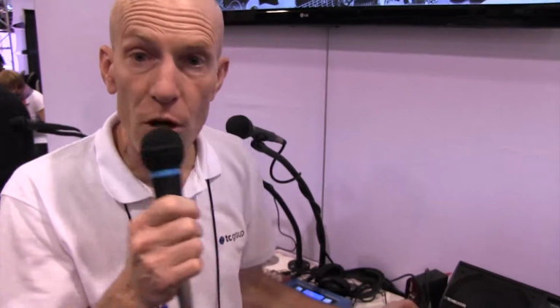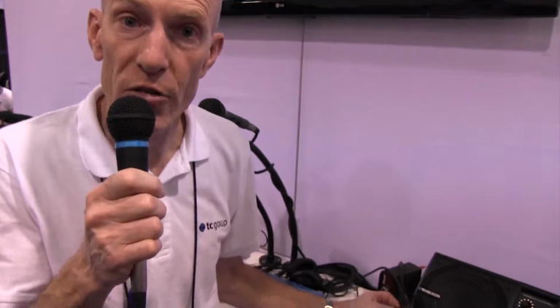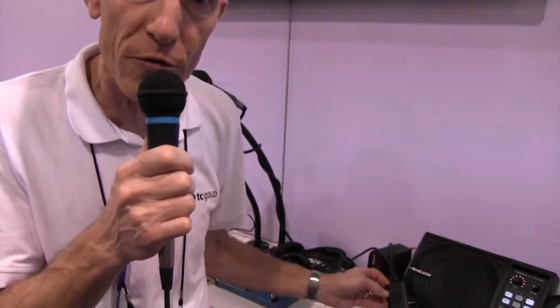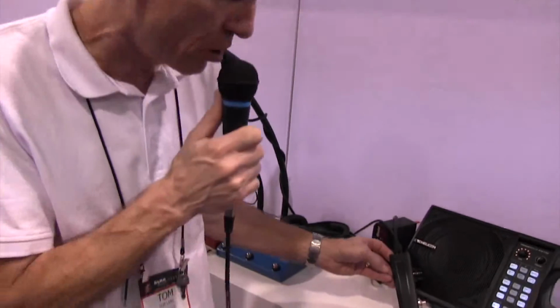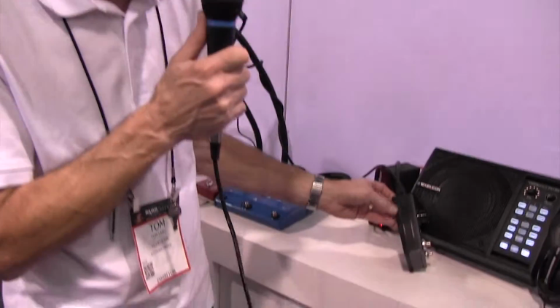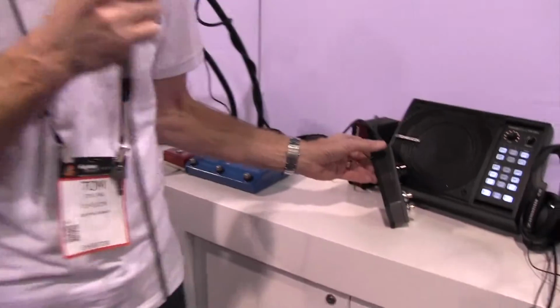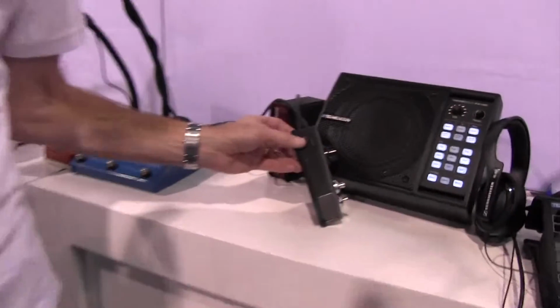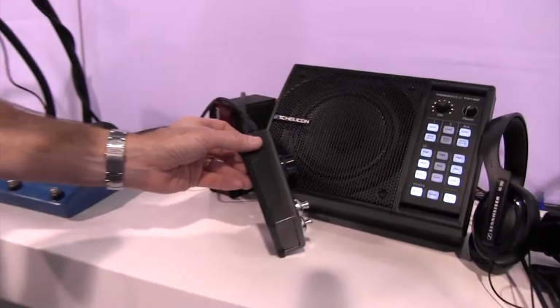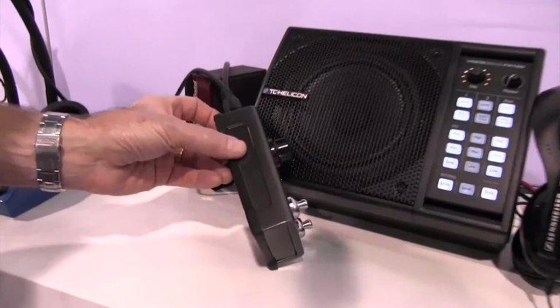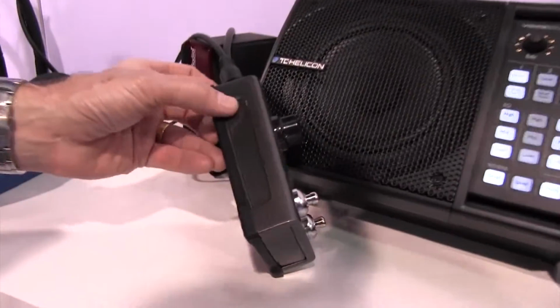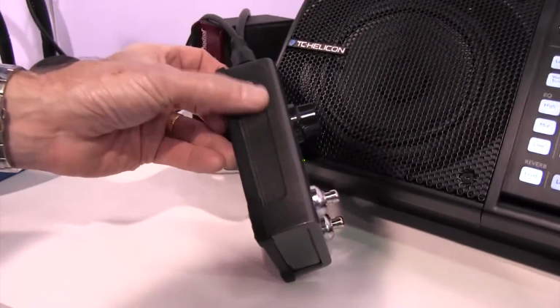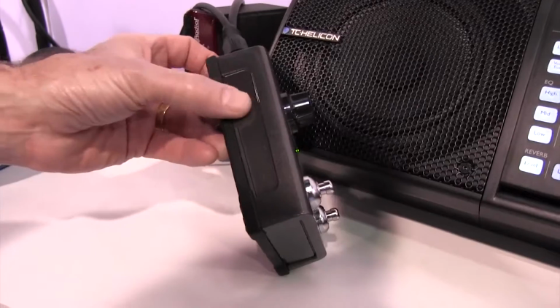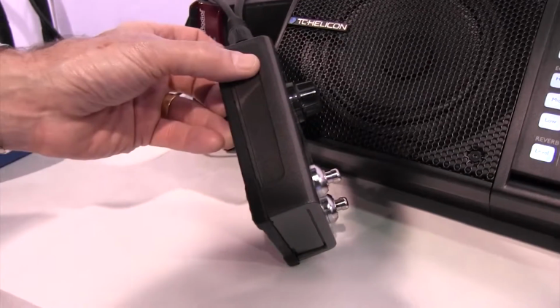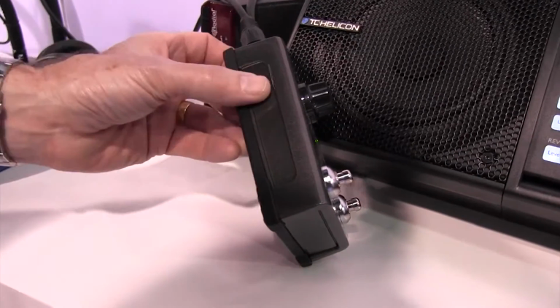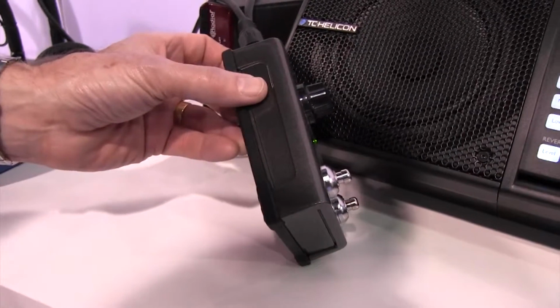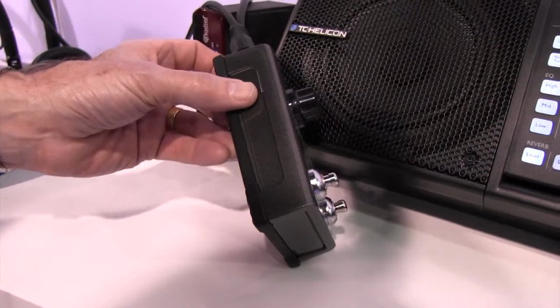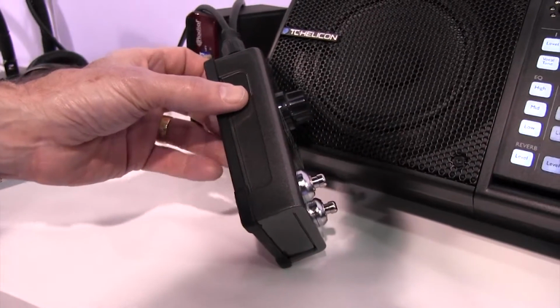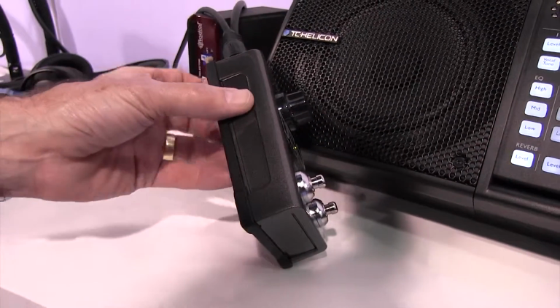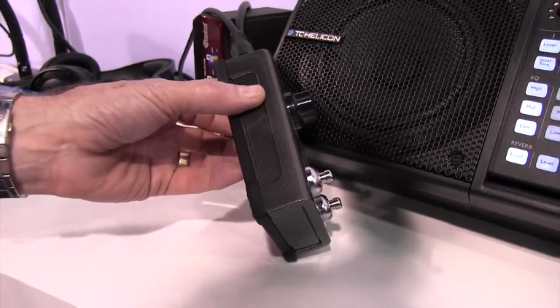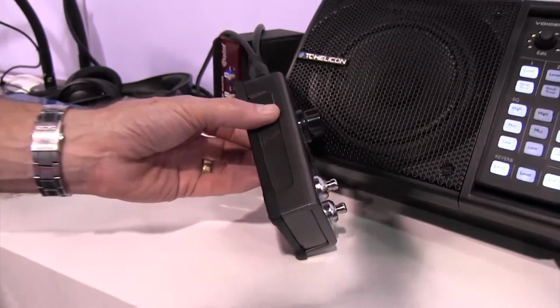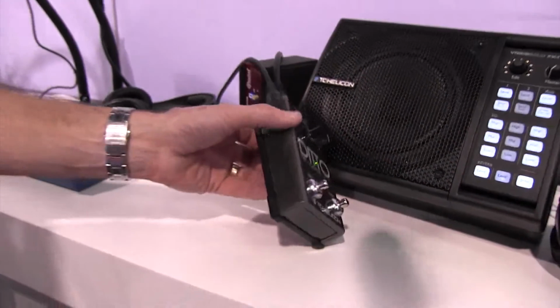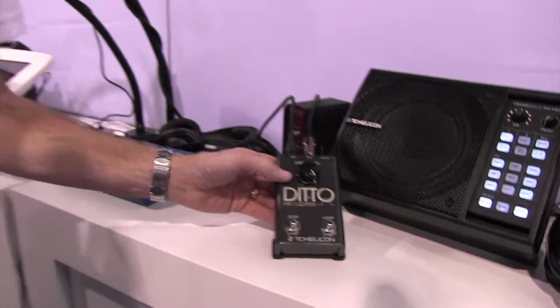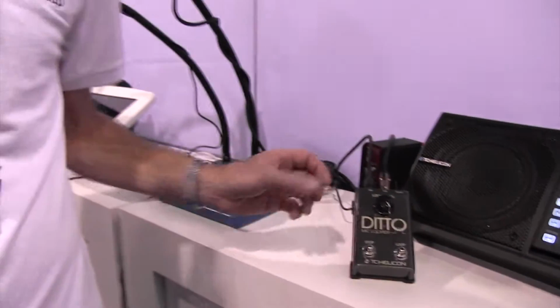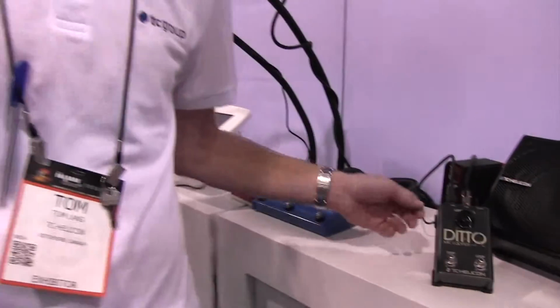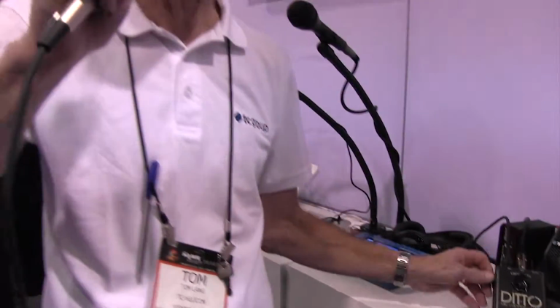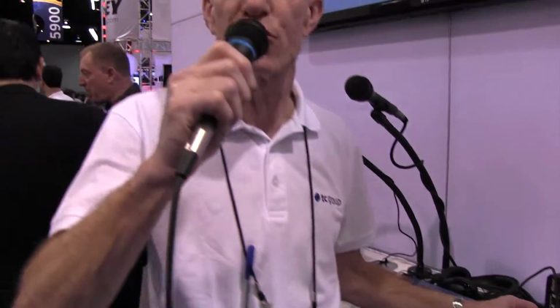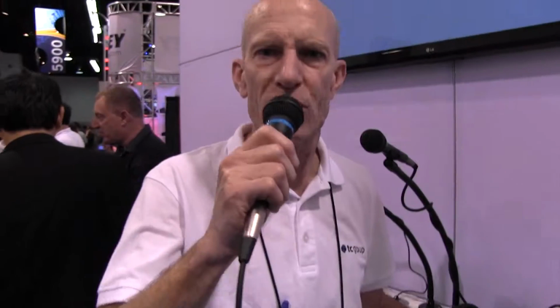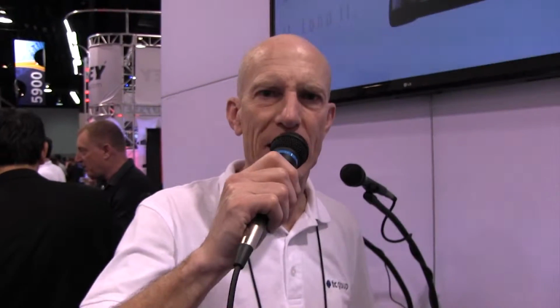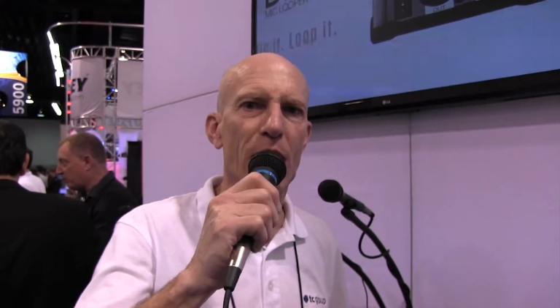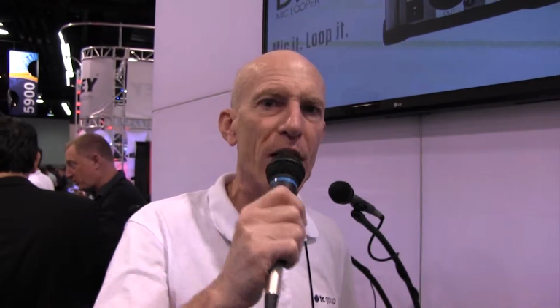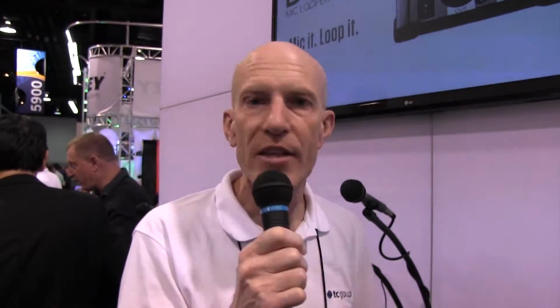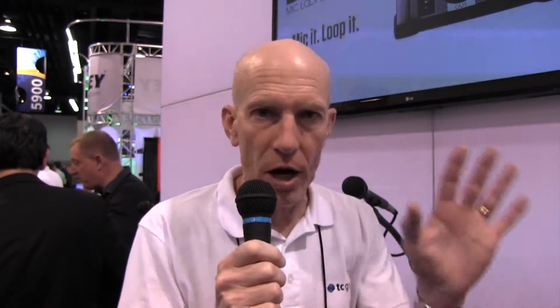Plus it also has this other feature: it has no gain knob. Like most other products that have microphones, you normally have to set the gain — you have to go check, check, one, two, watch the red light, and so on. That's gone. Don't even have to worry about that.